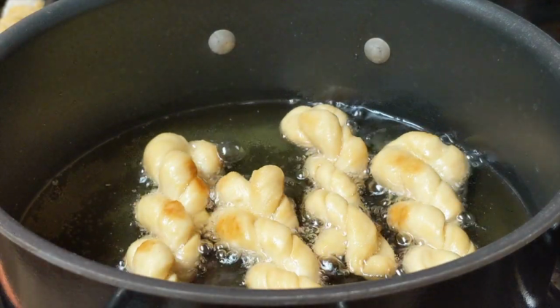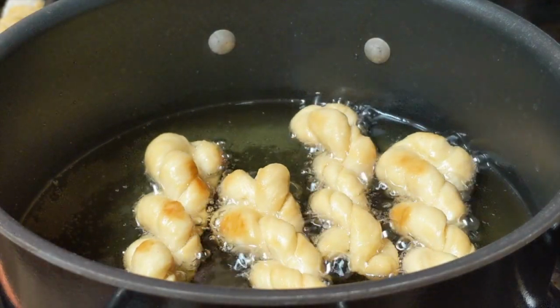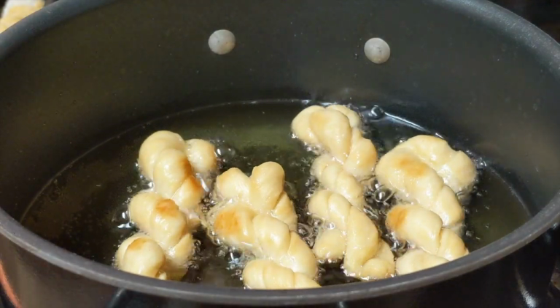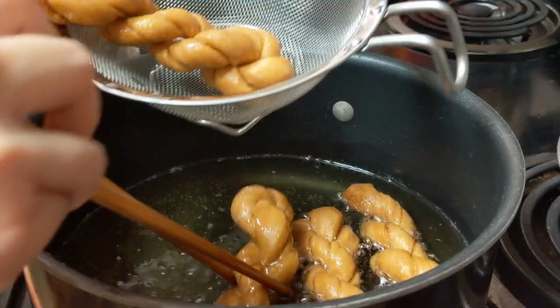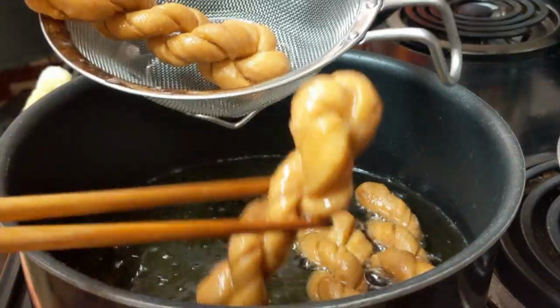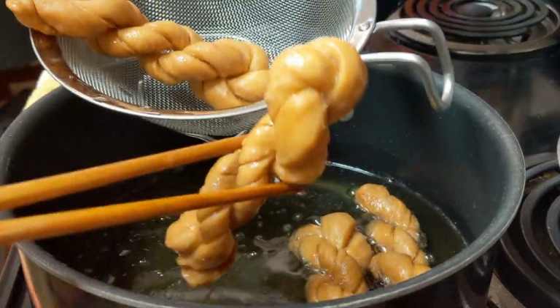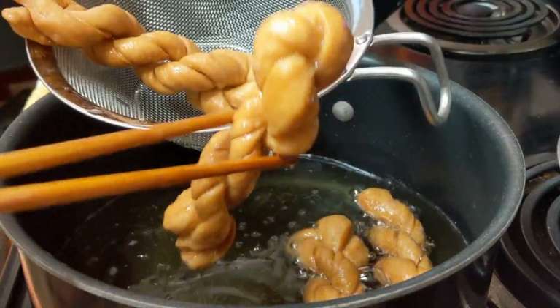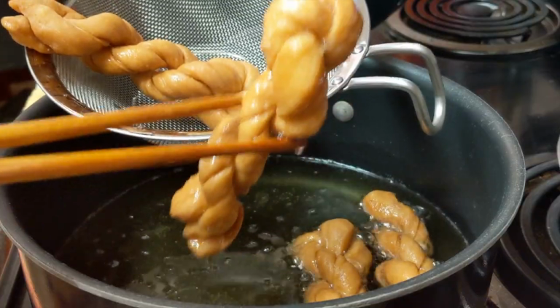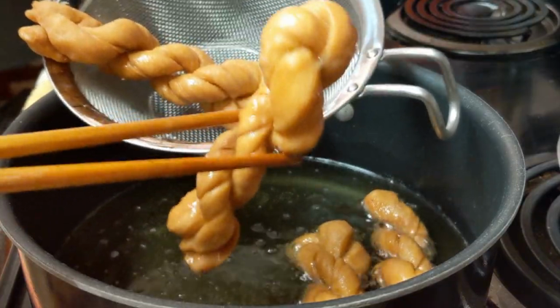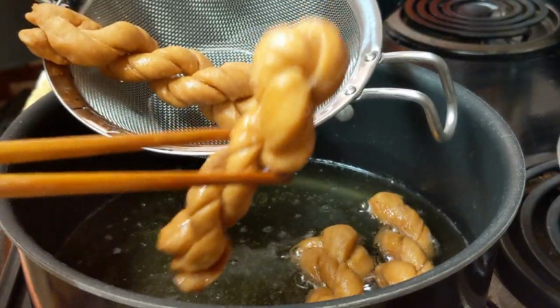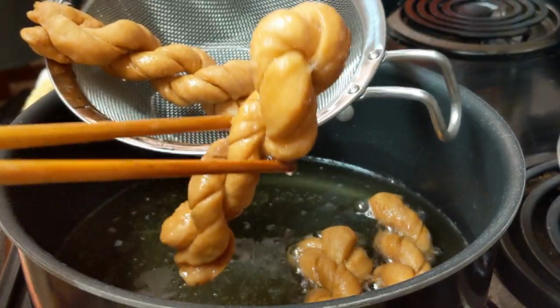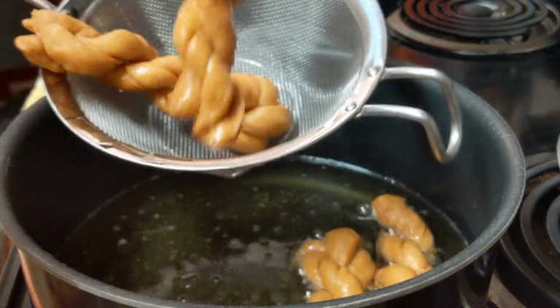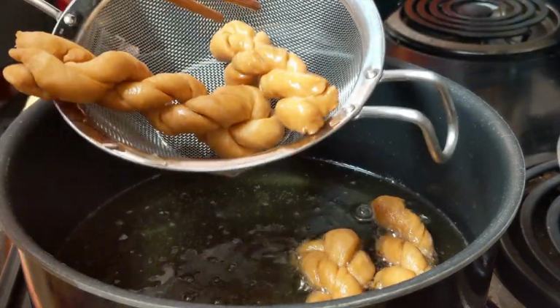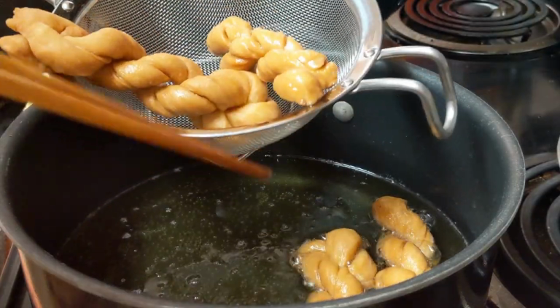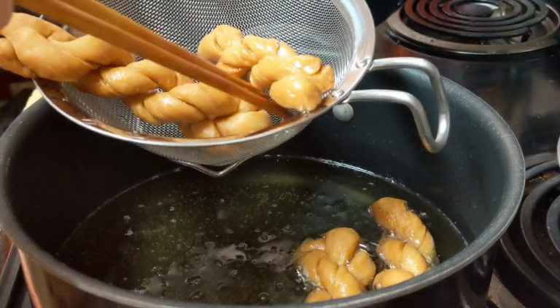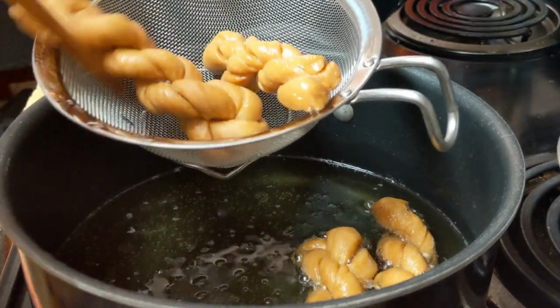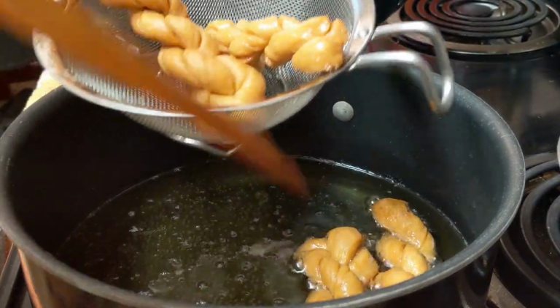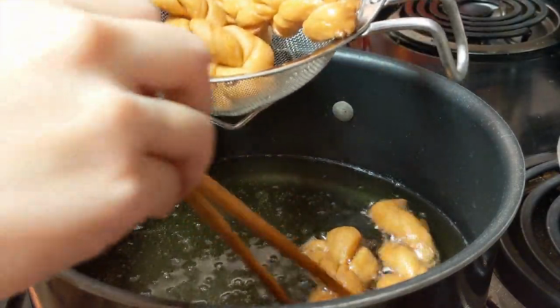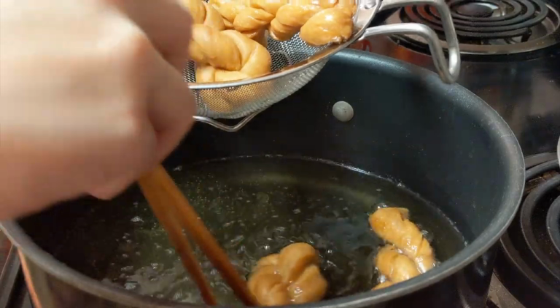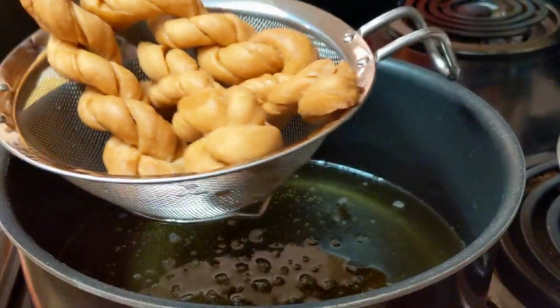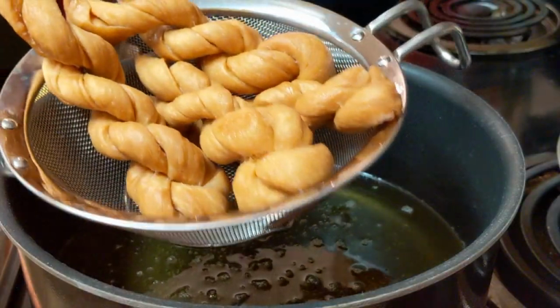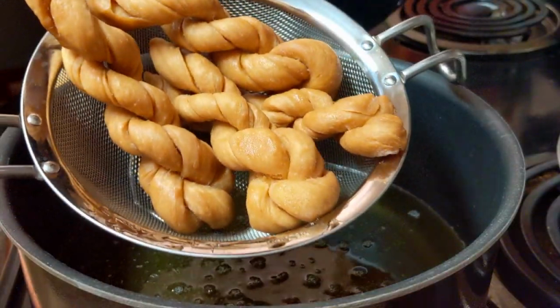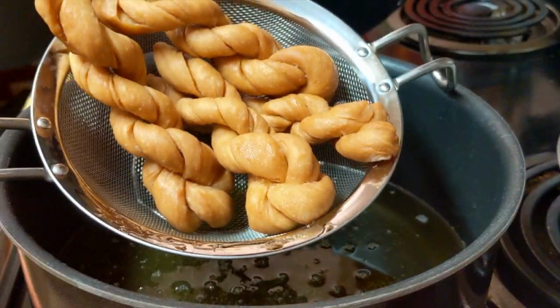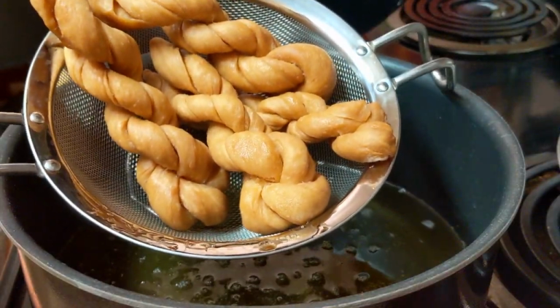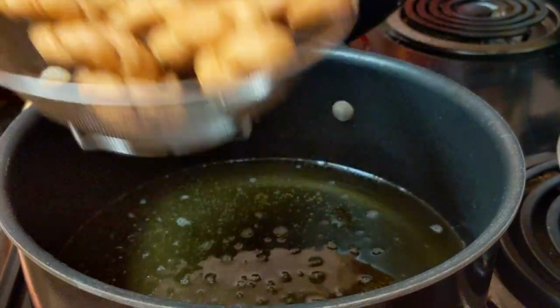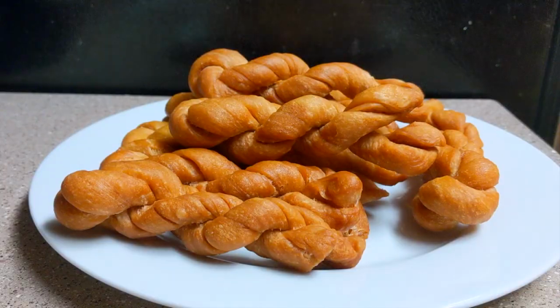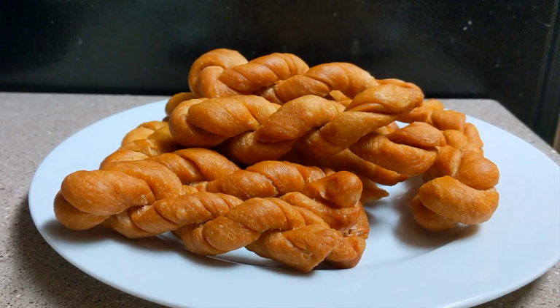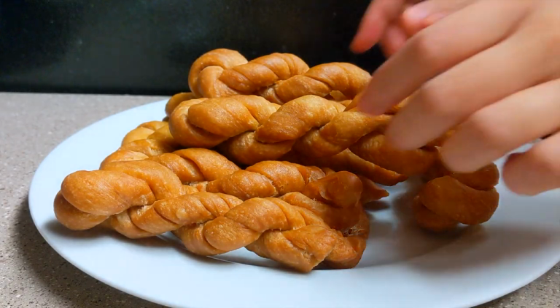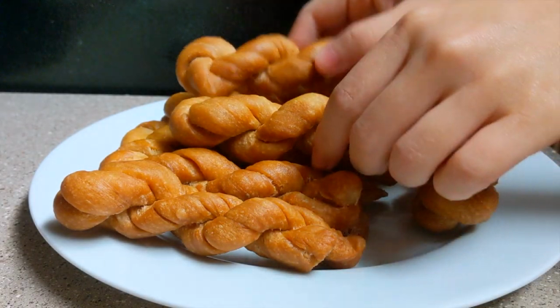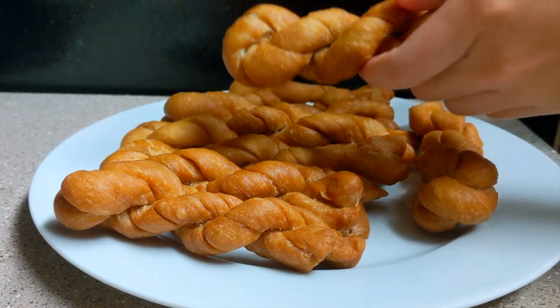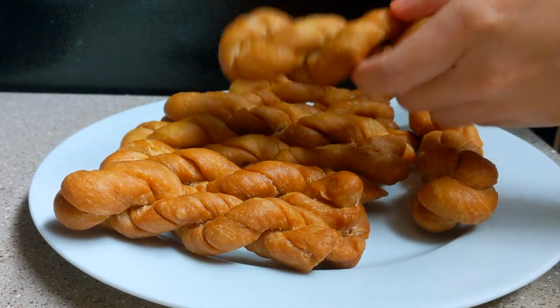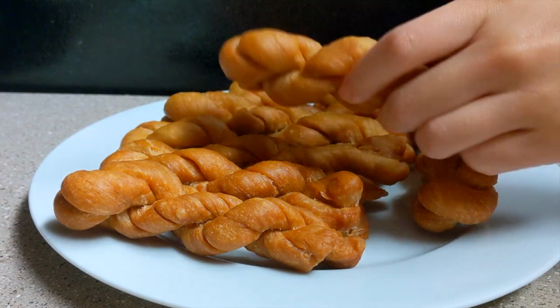When it's done, place the cooked Mahua on paper towels to soak up the excess oil. Leave them at room temperature to cool down. Now it's the moment of truth — let's see how crunchy they are.